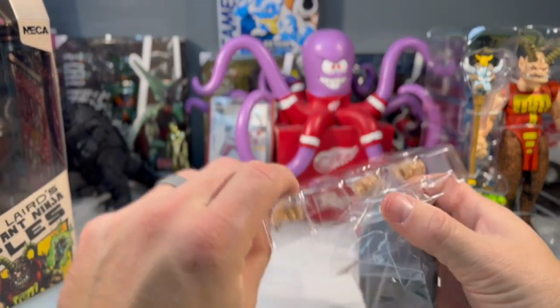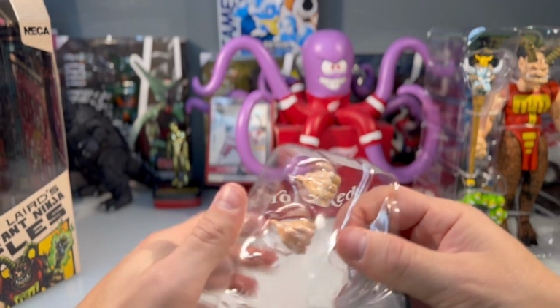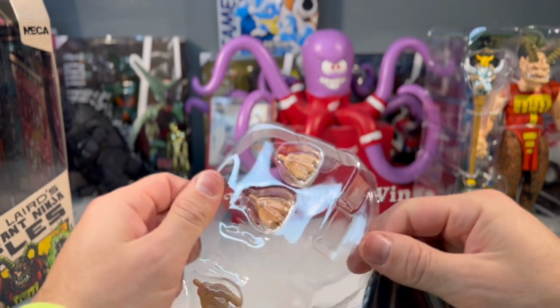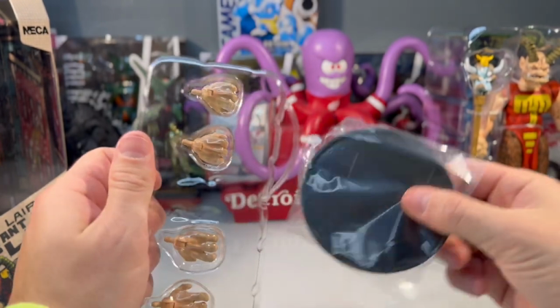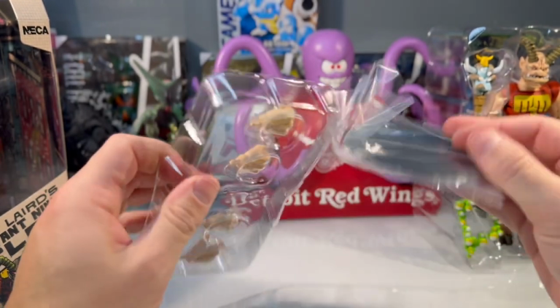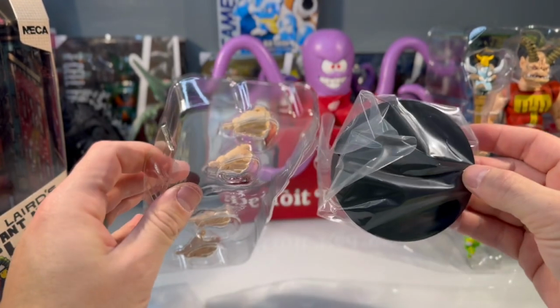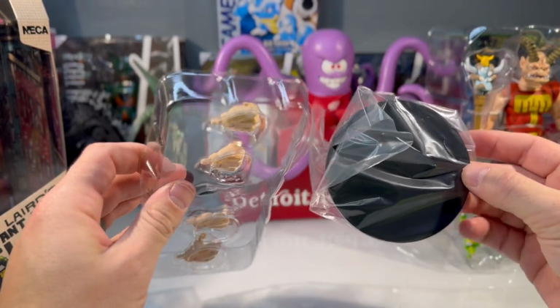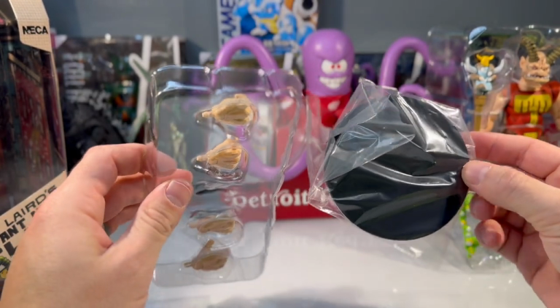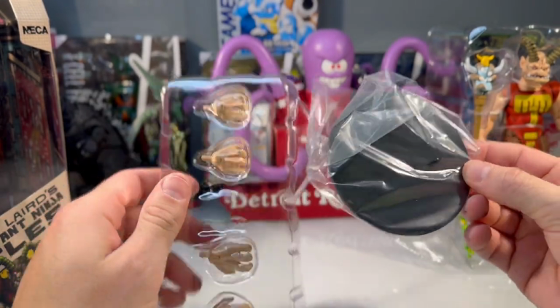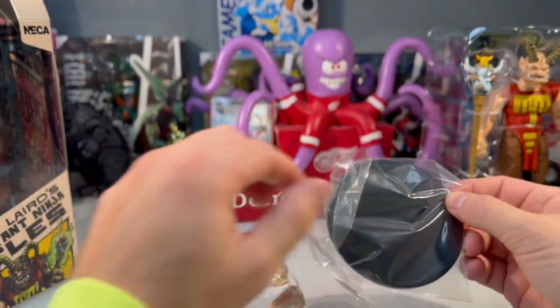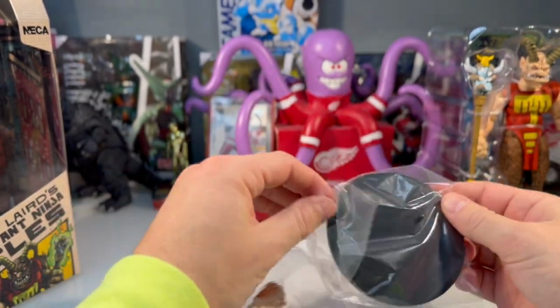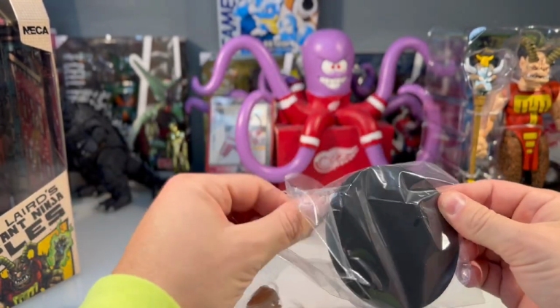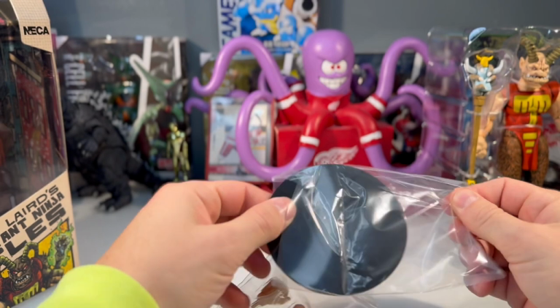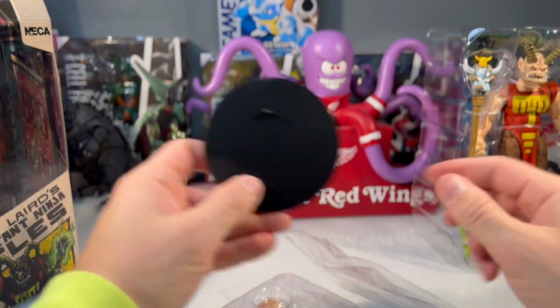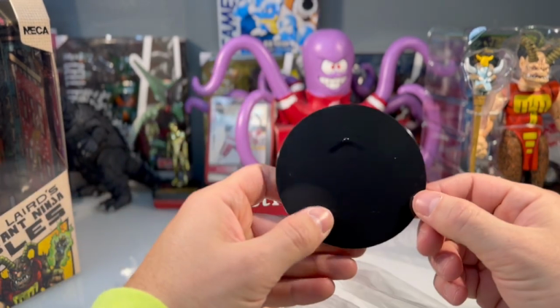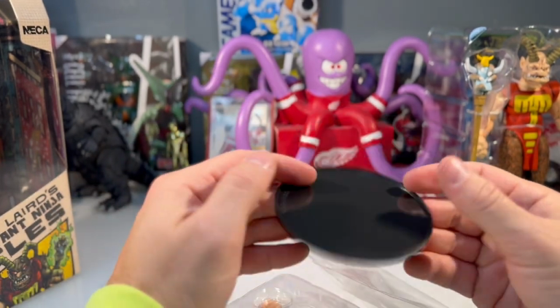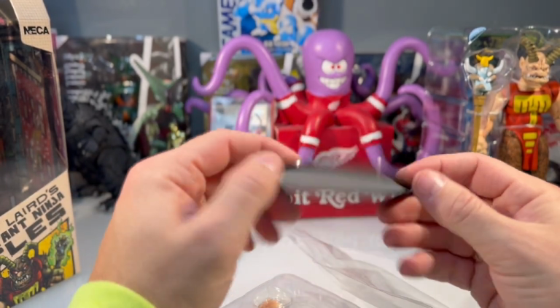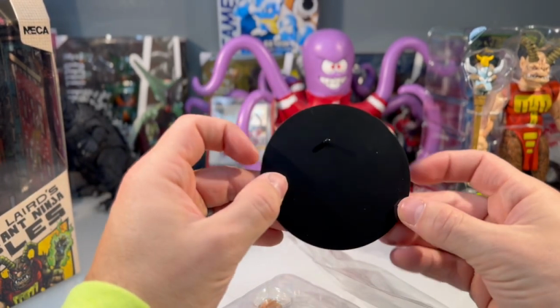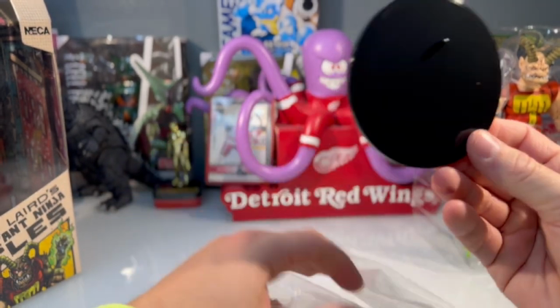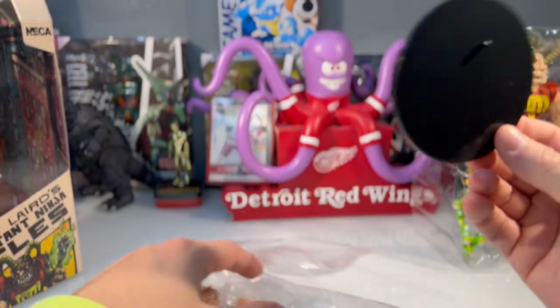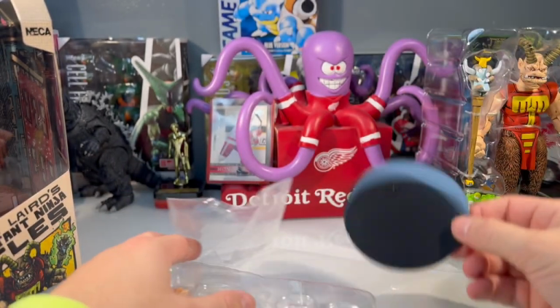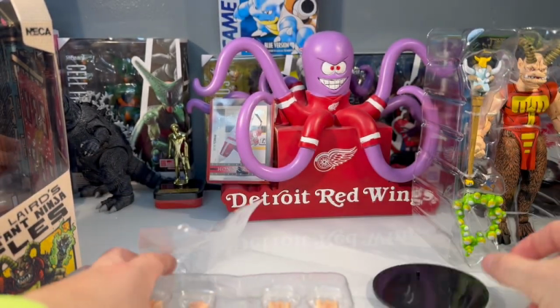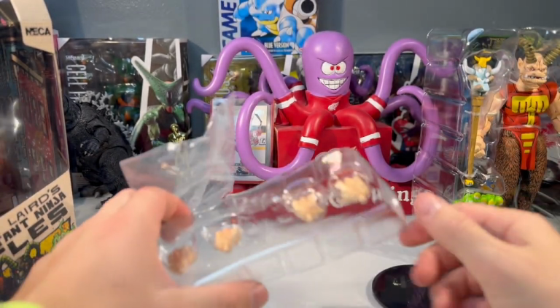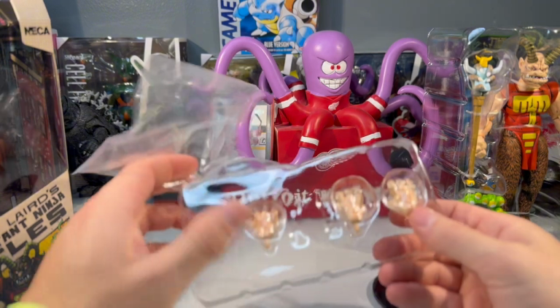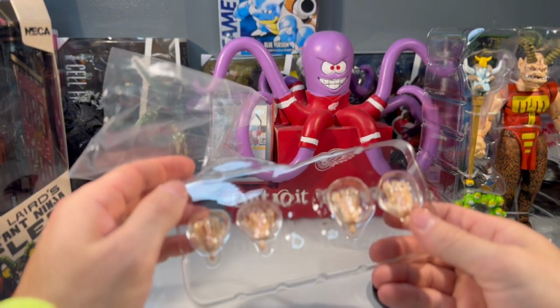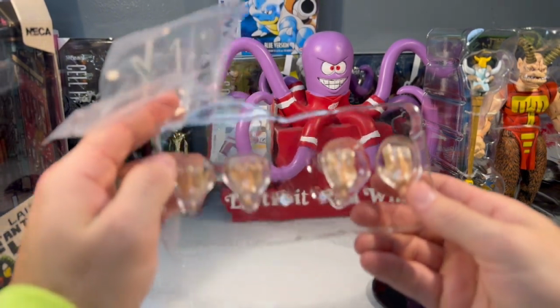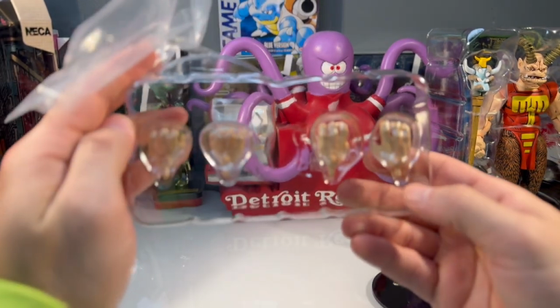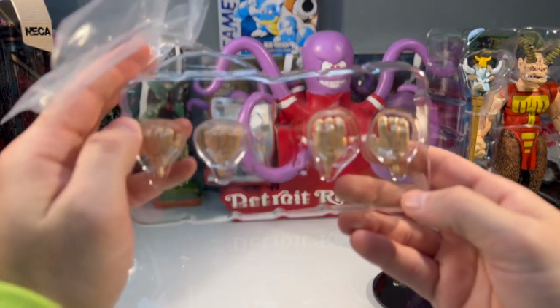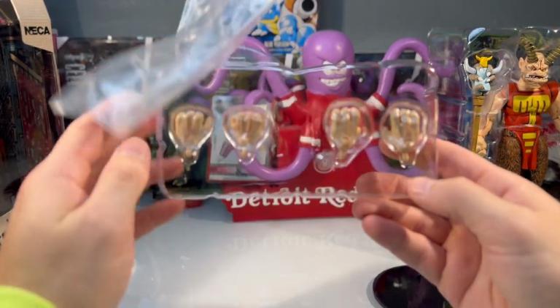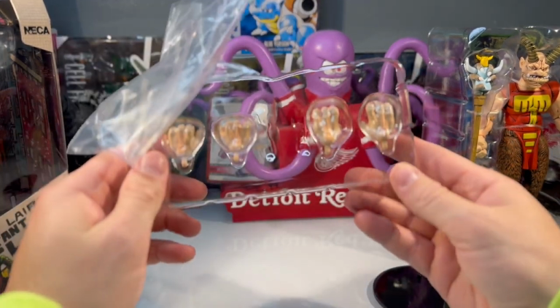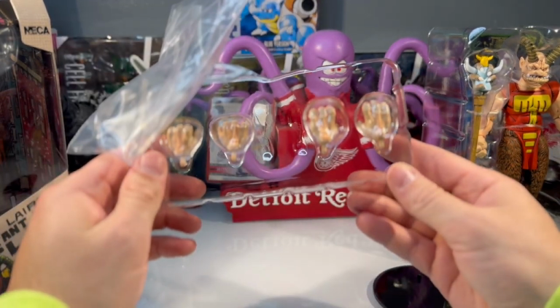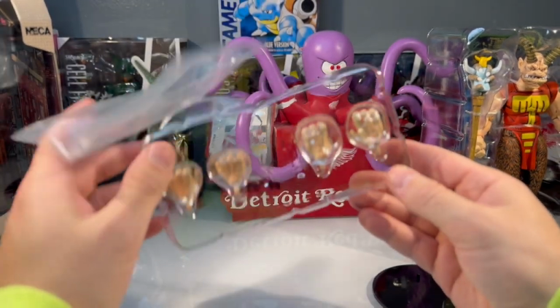This is the first NECA figure that I've ever seen come with a stand, and I'm not sure if that actually came with it, but it was a pleasant surprise when I opened this up. That's really nice because I have a whole shelf of NECA turtle figures that just have a real problem with standing.